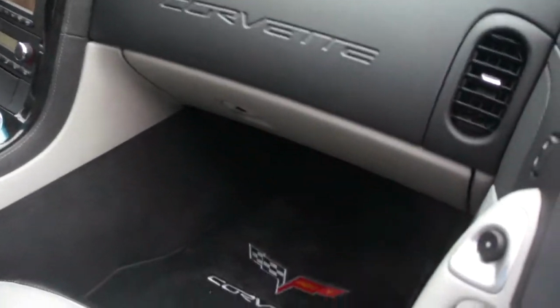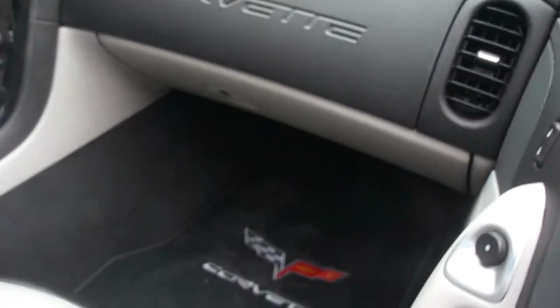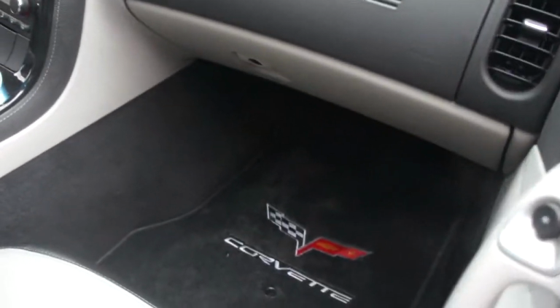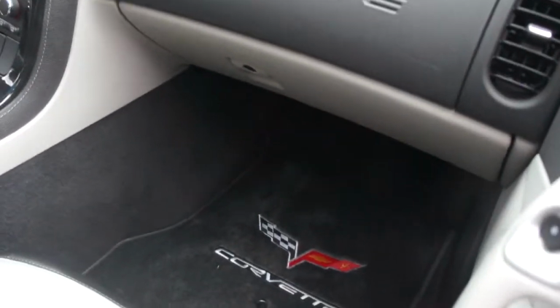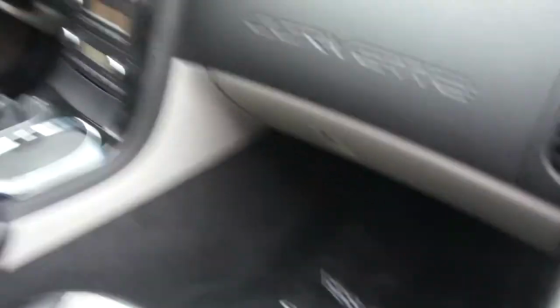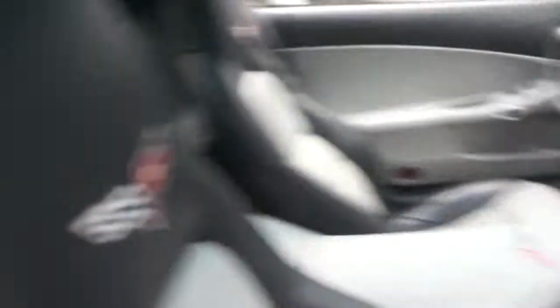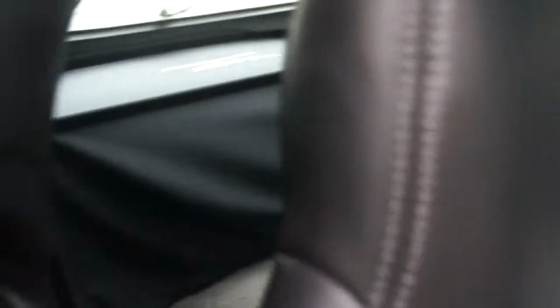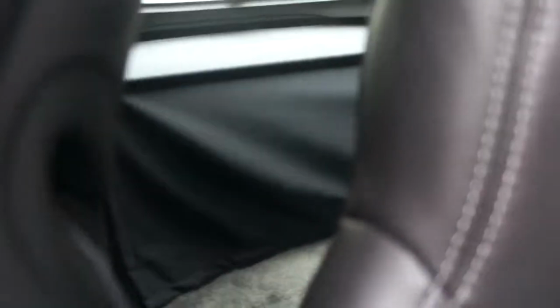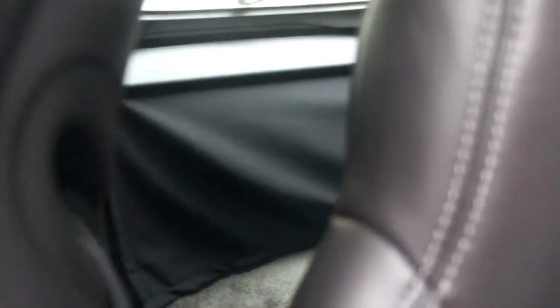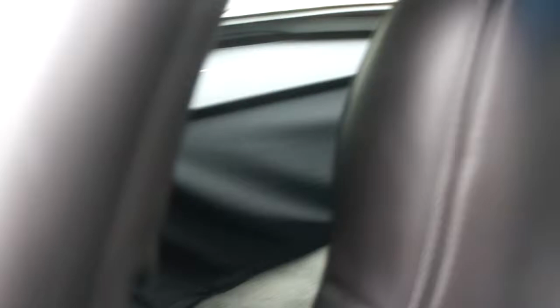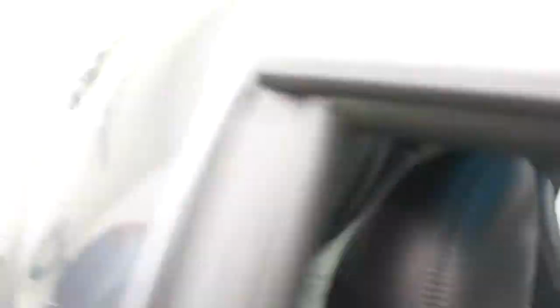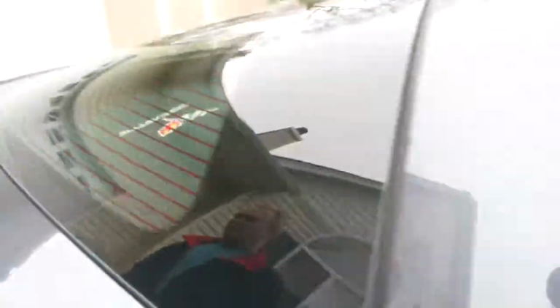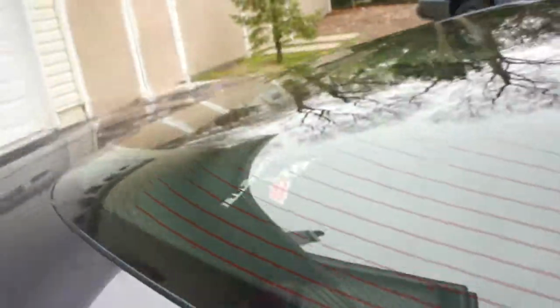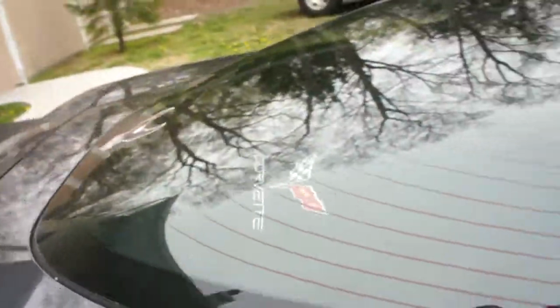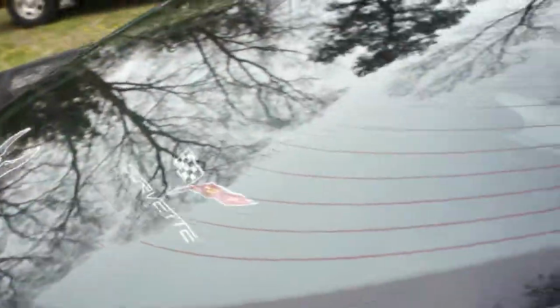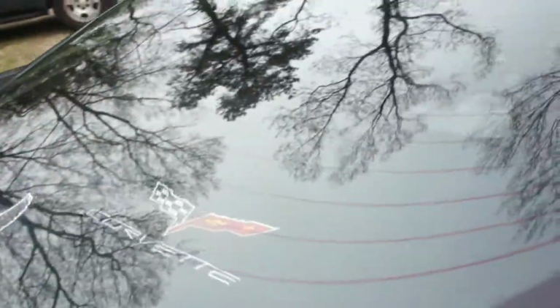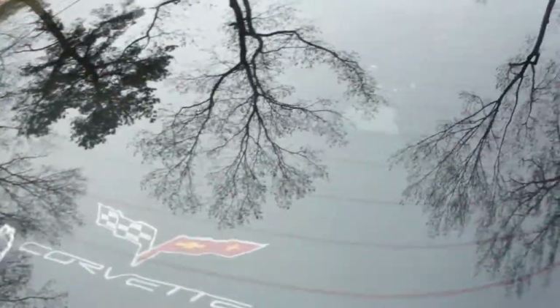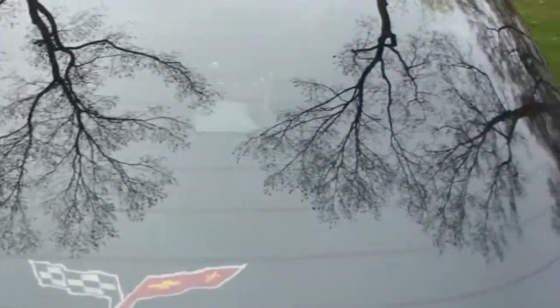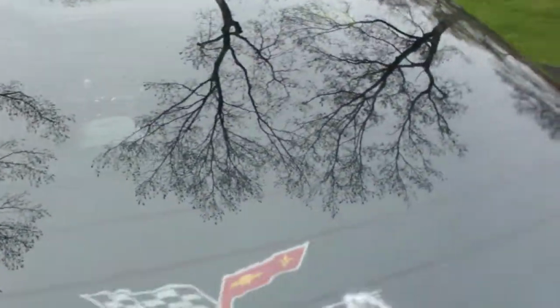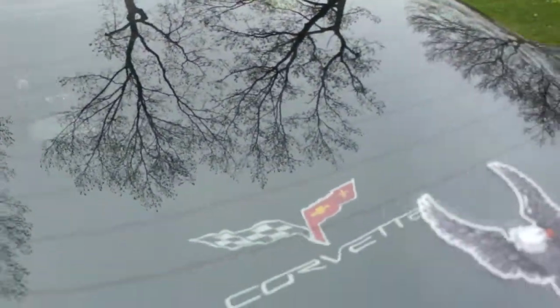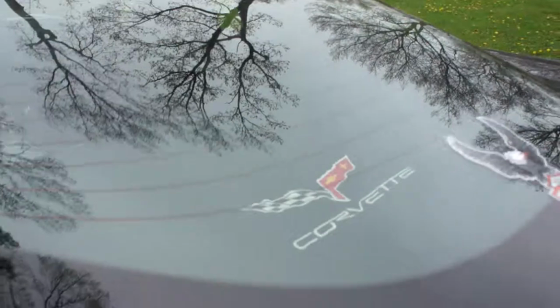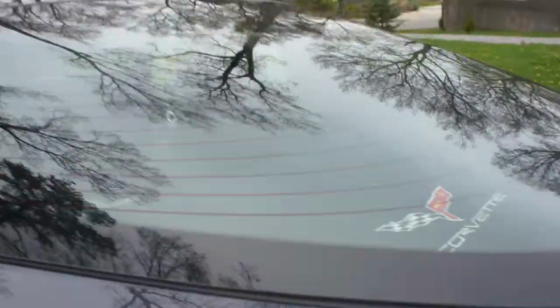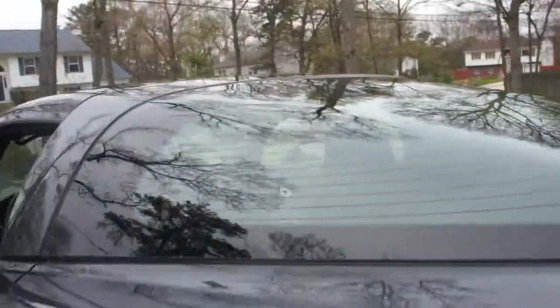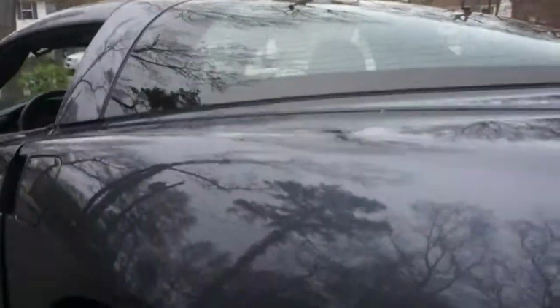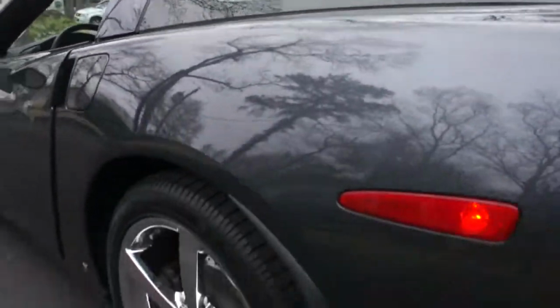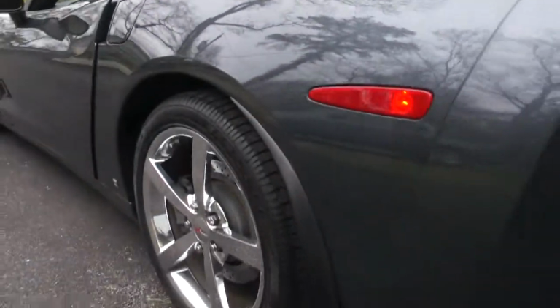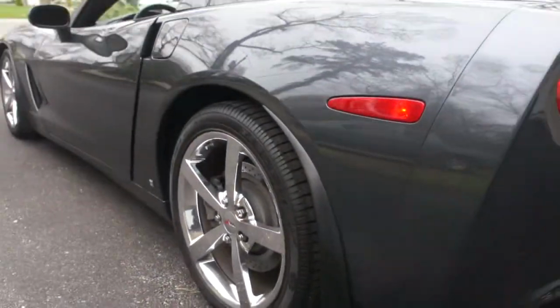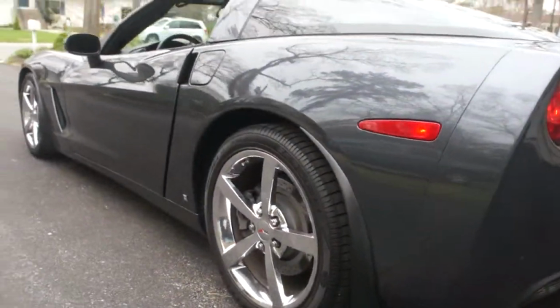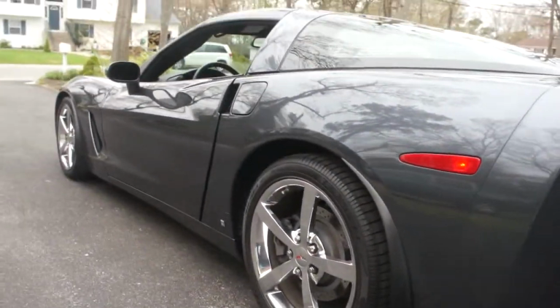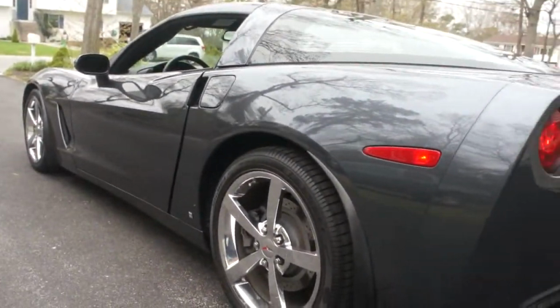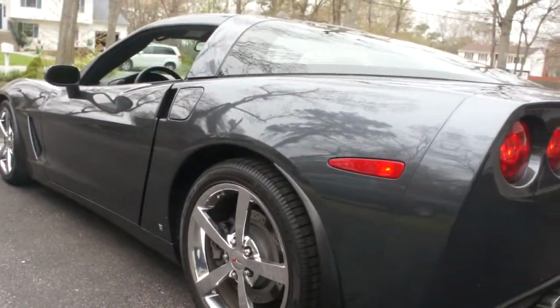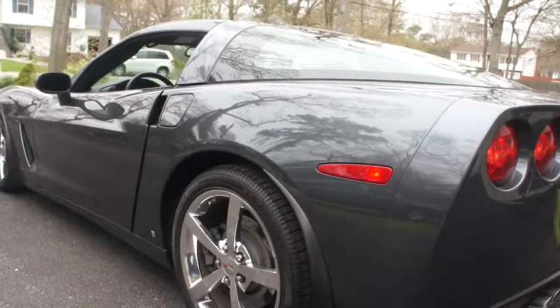We've got the embroidered floor mats, embroidered trunk back, and tunnel cover with the Corvette on it. I like the mud guards too — it's a Z06 mud guard. That's awesome.